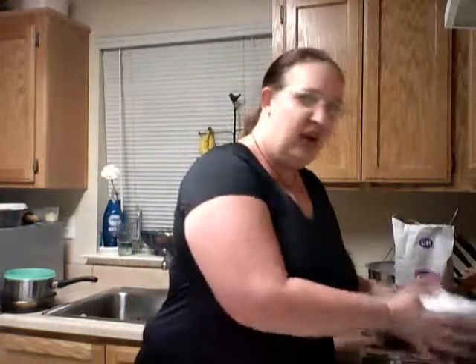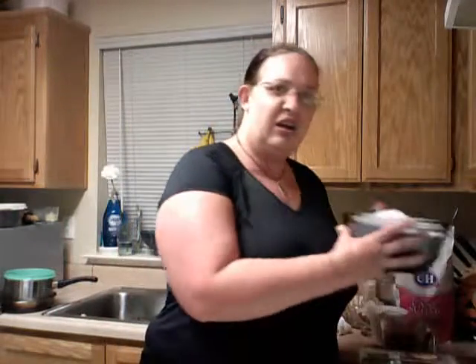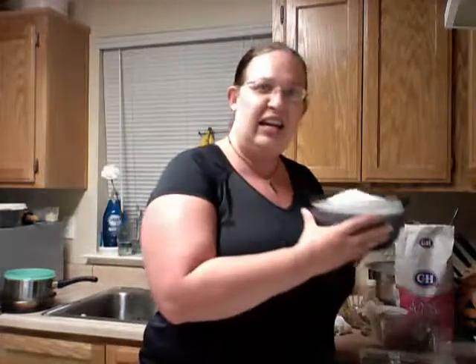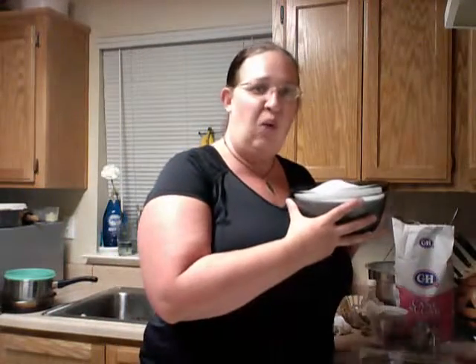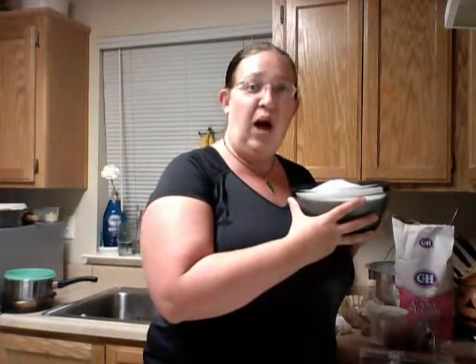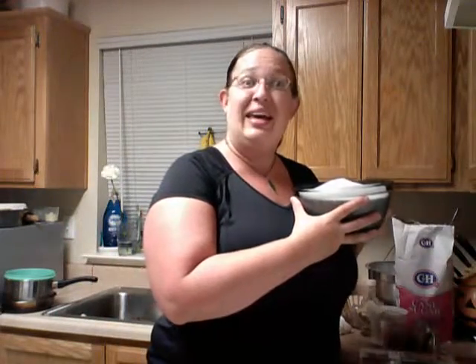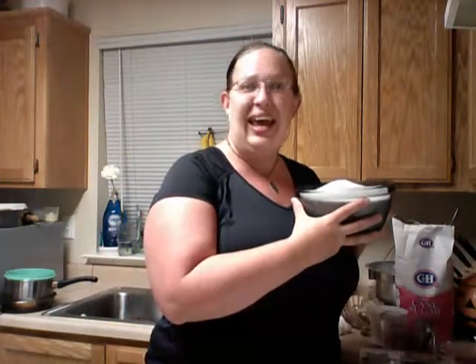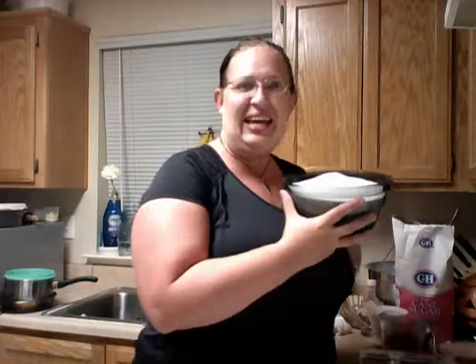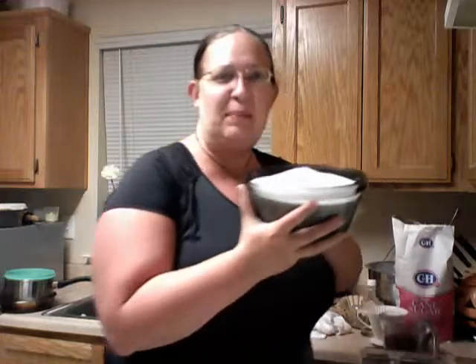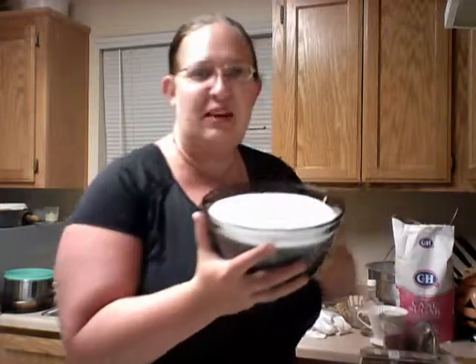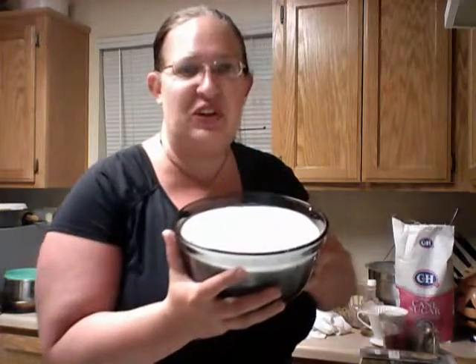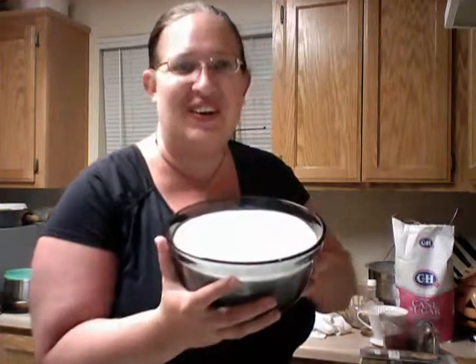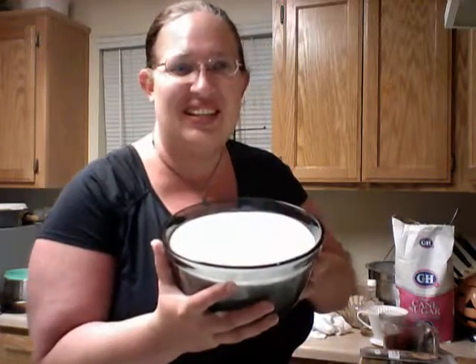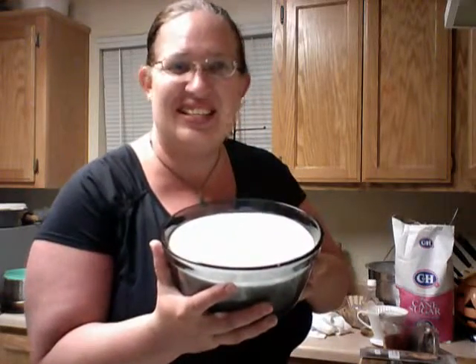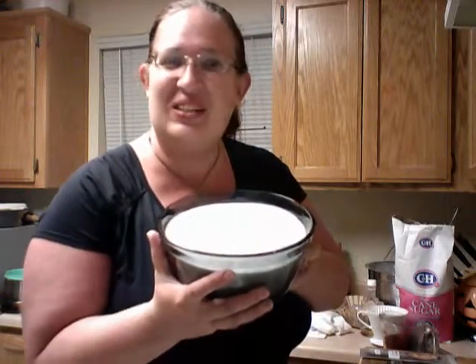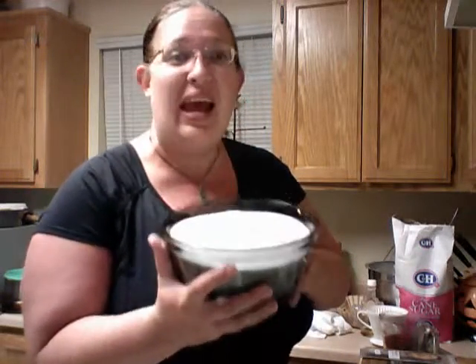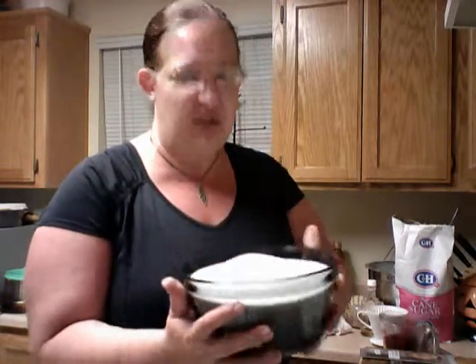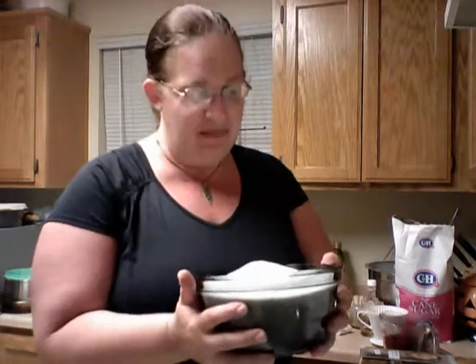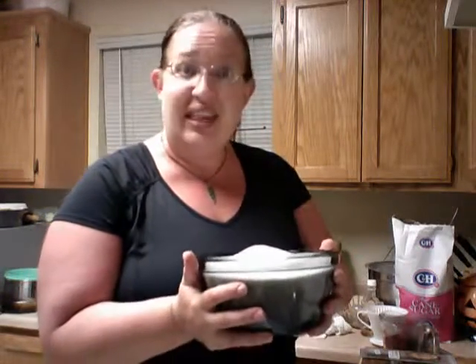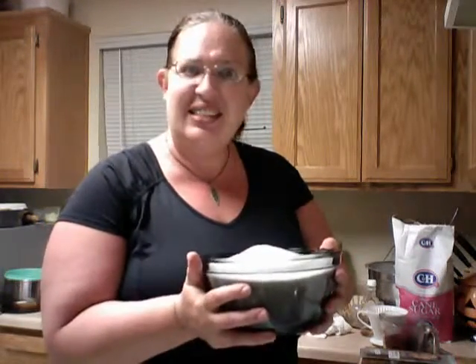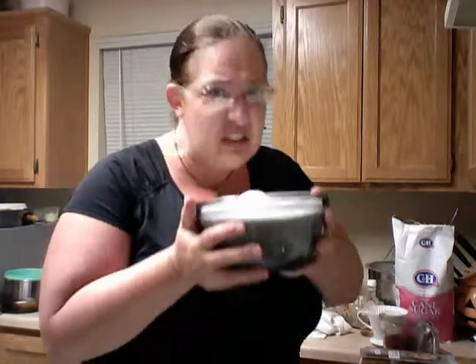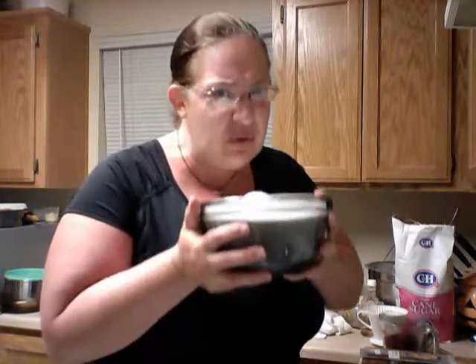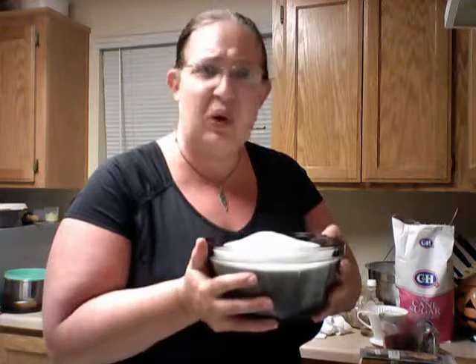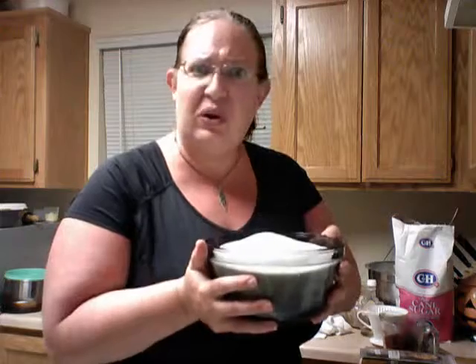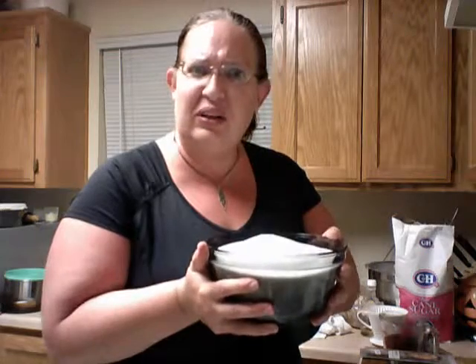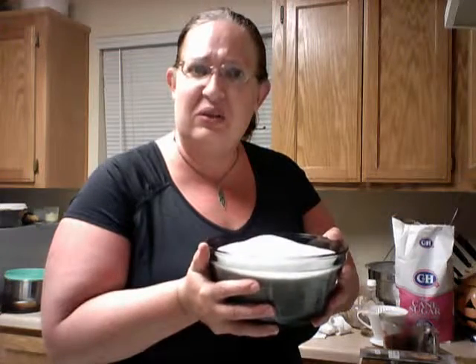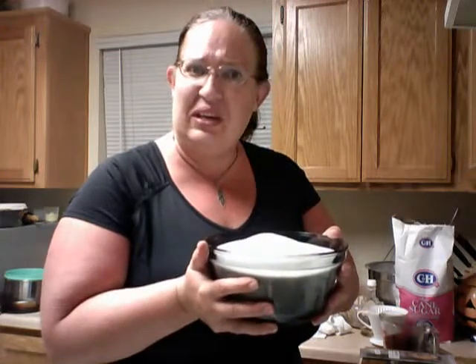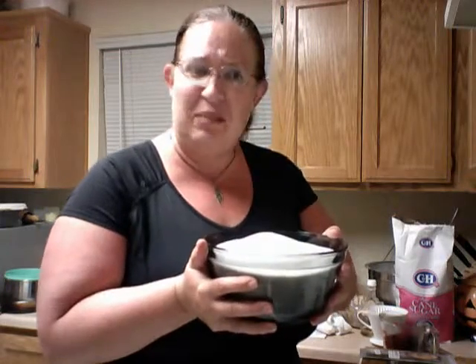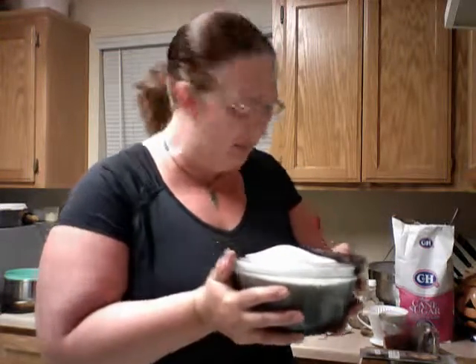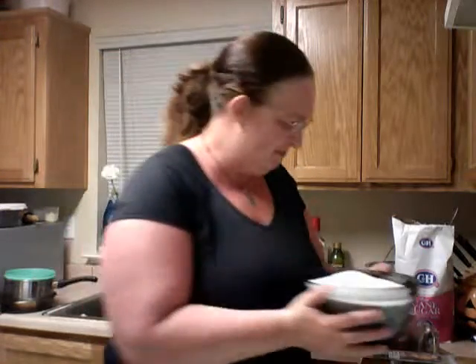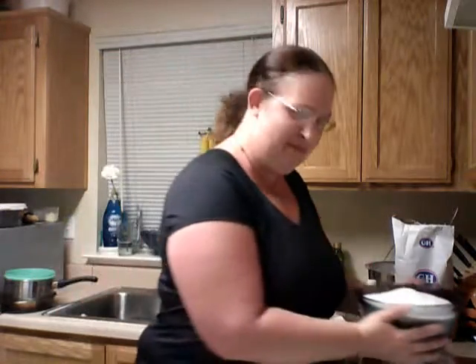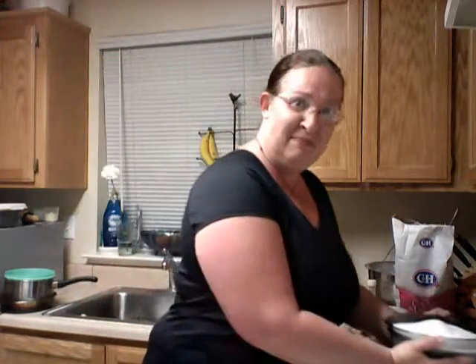You're going to need a whopping 8 cups of sugar. Doesn't it smell so good and look so yummy?